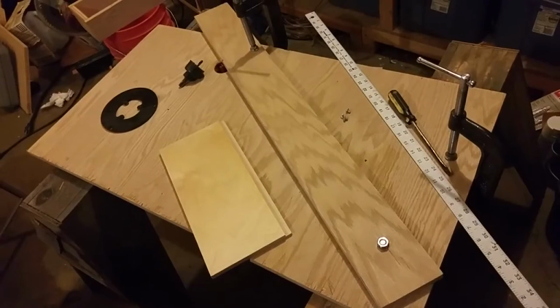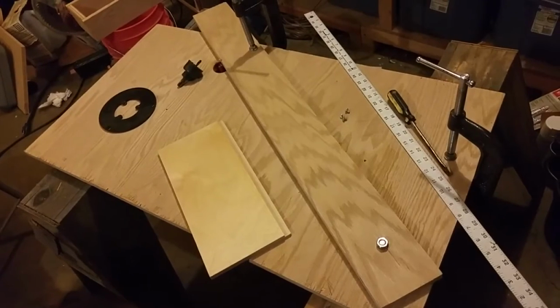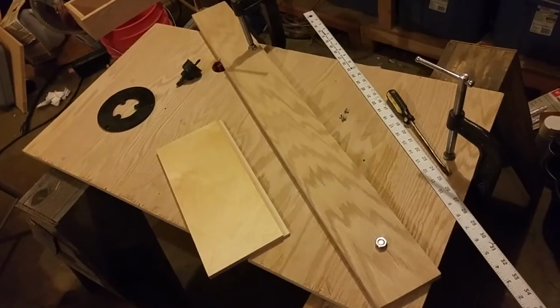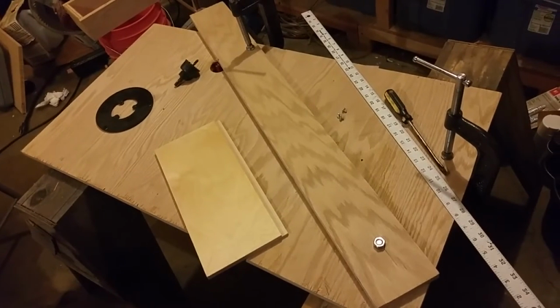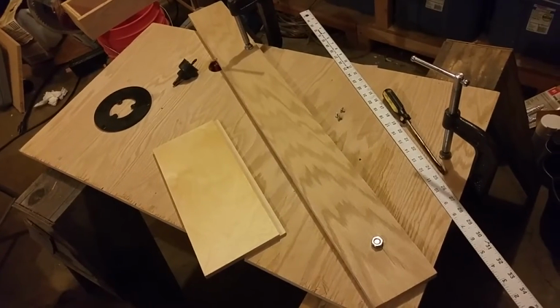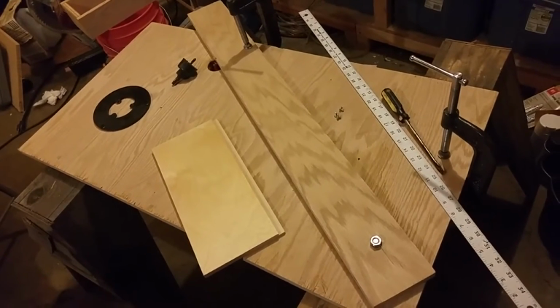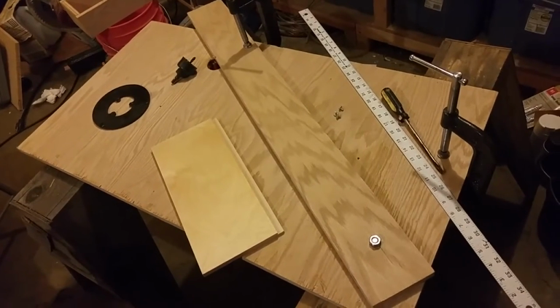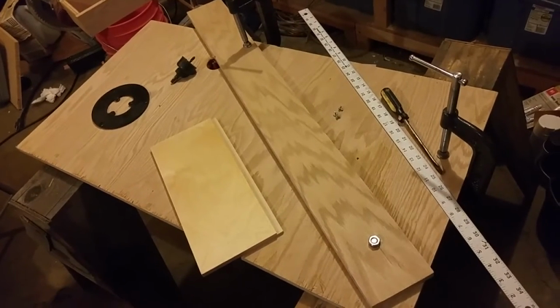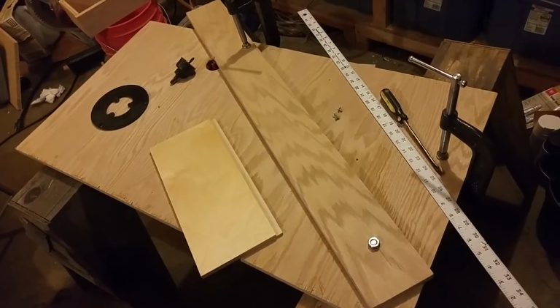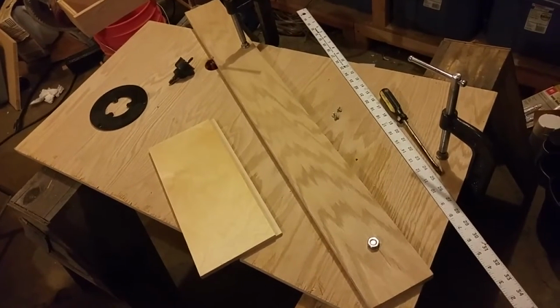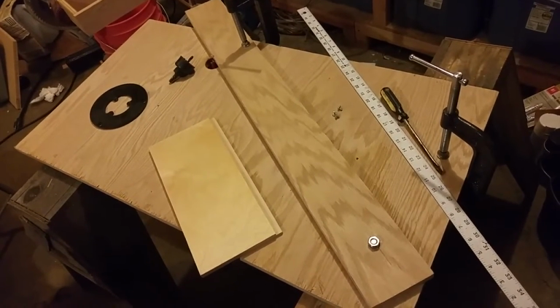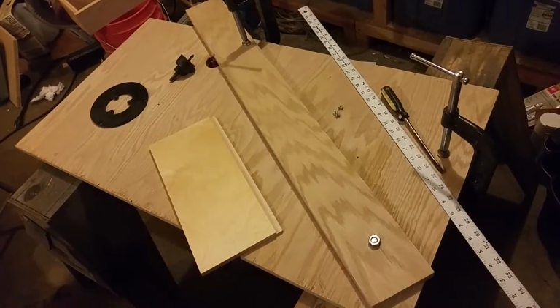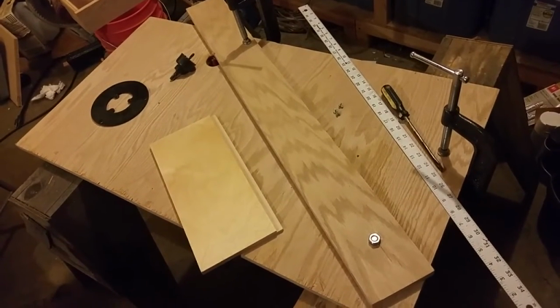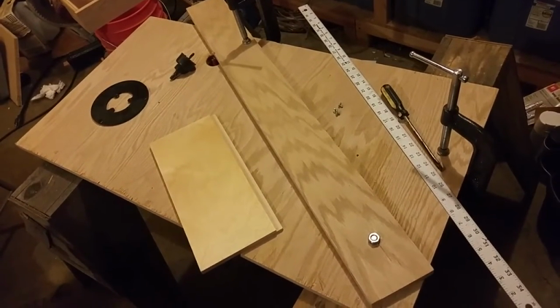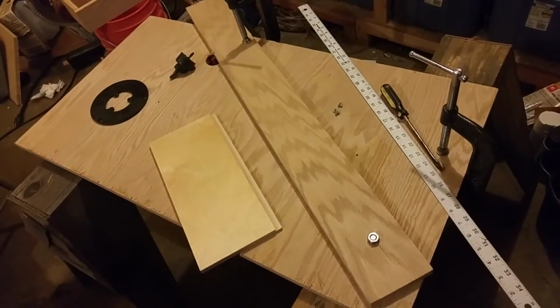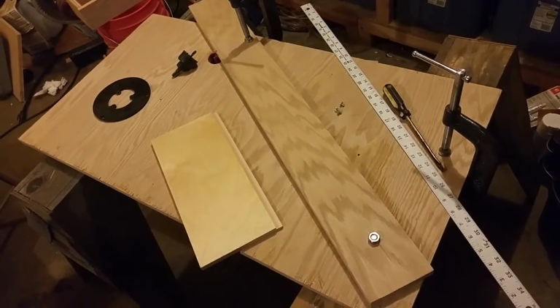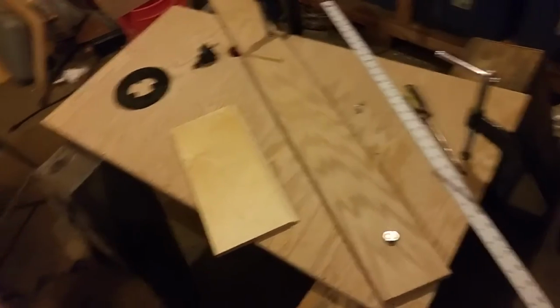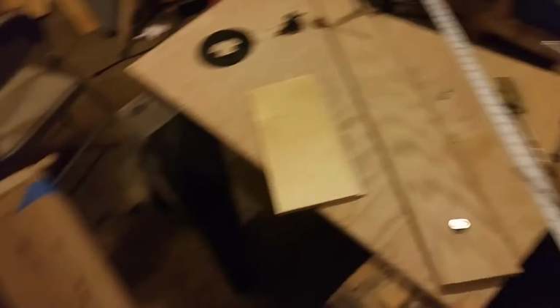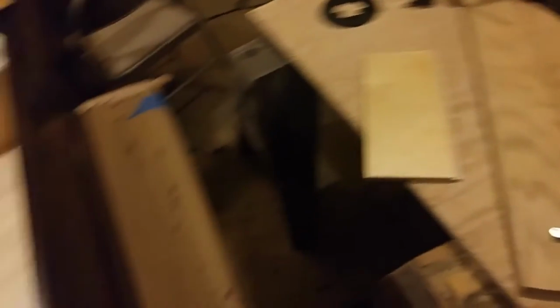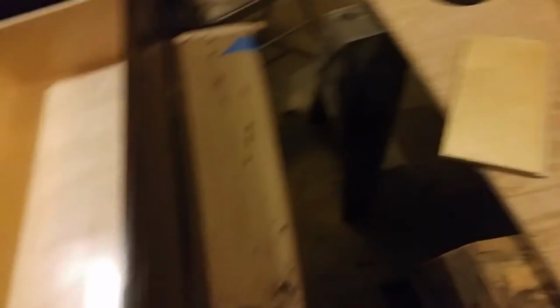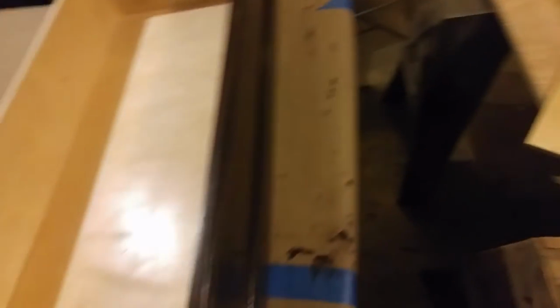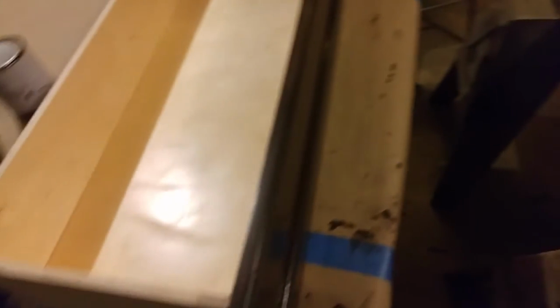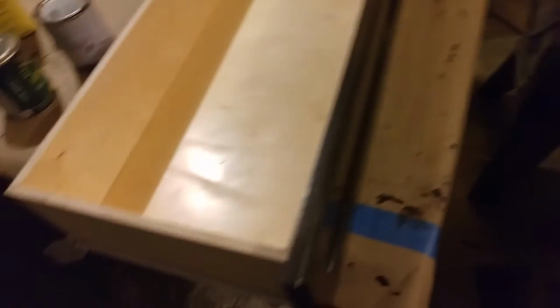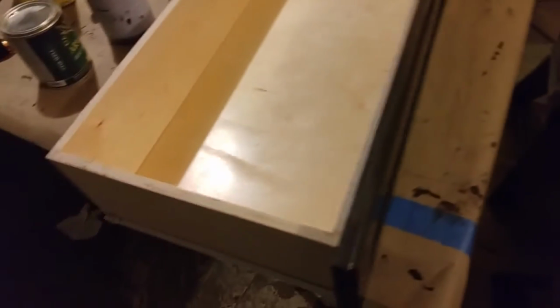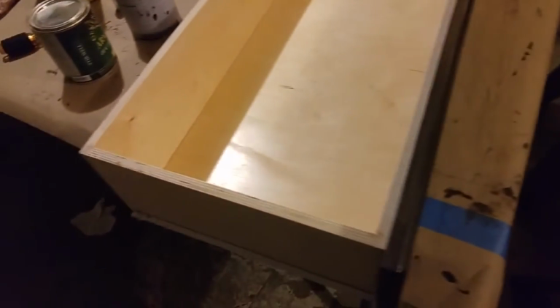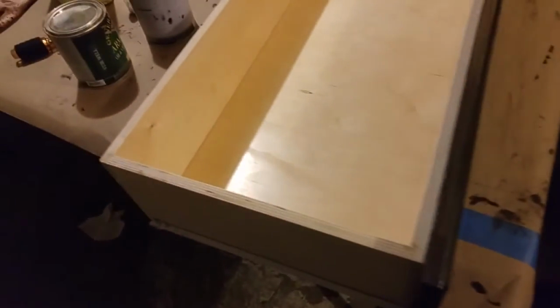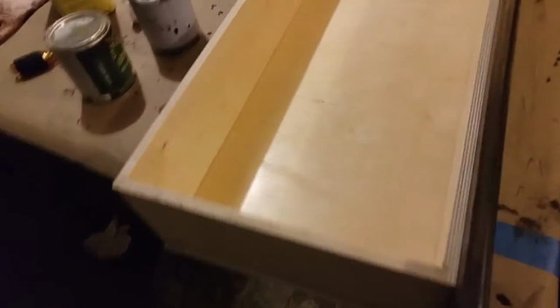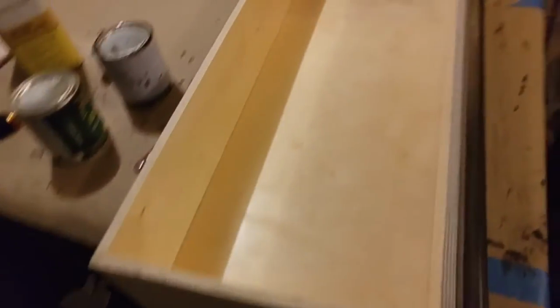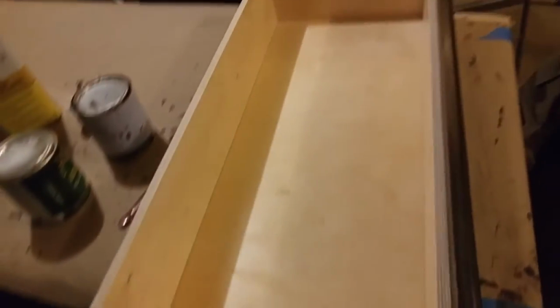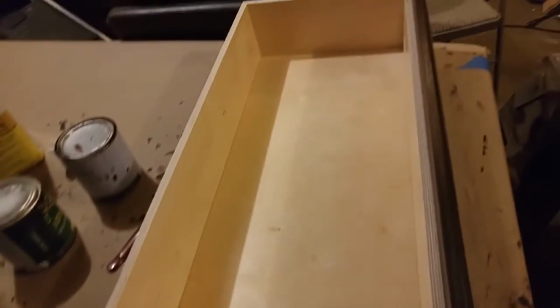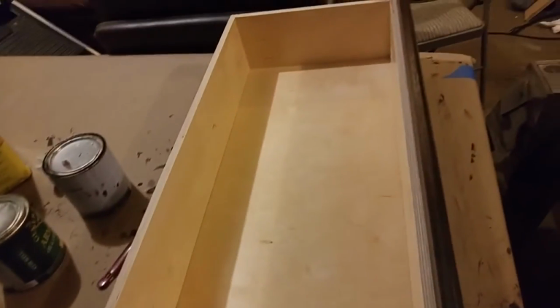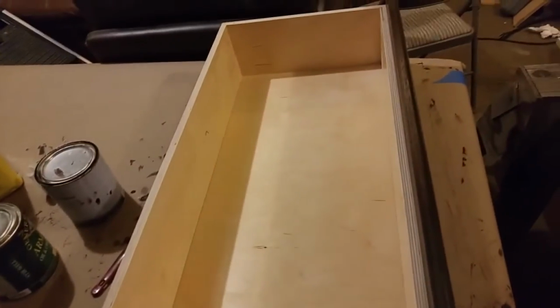I'm Heal Brands with TheInfoSheets.com. I'm going to talk about how to build a router table and also how to build a drawer using that router table.